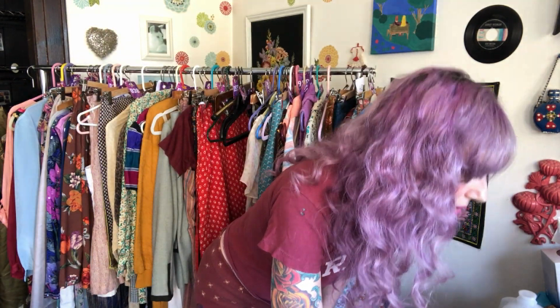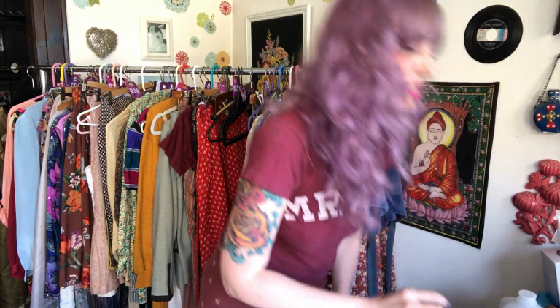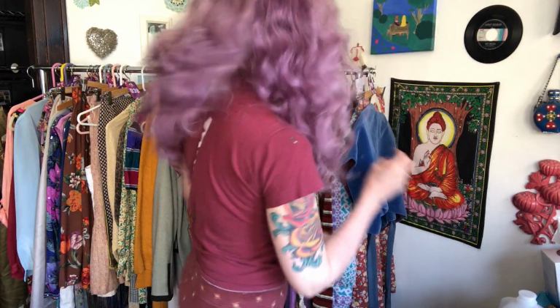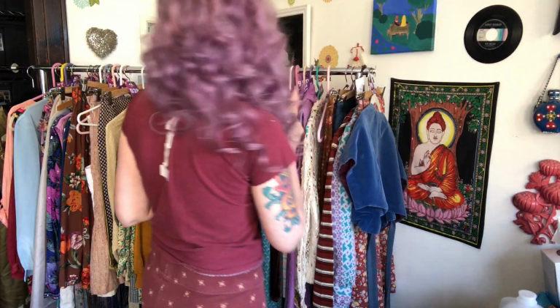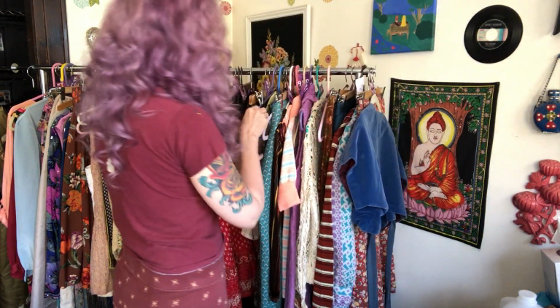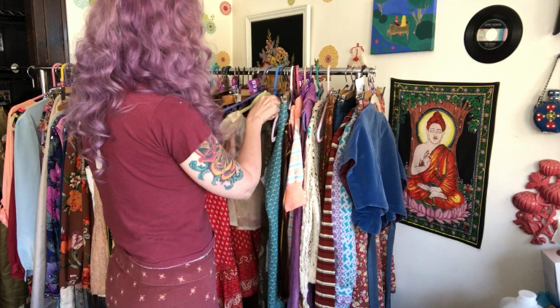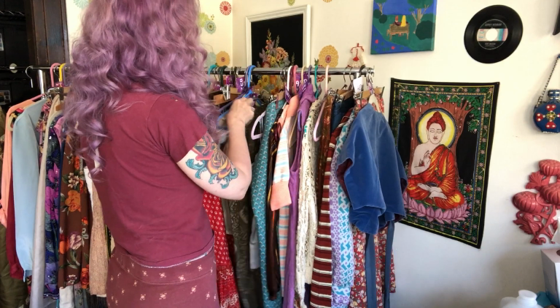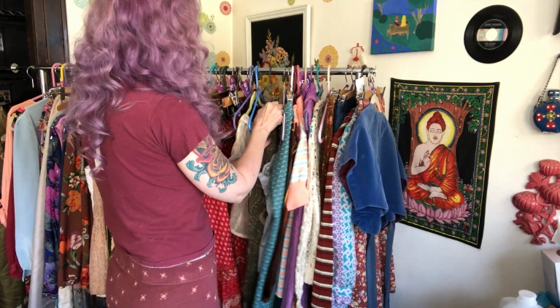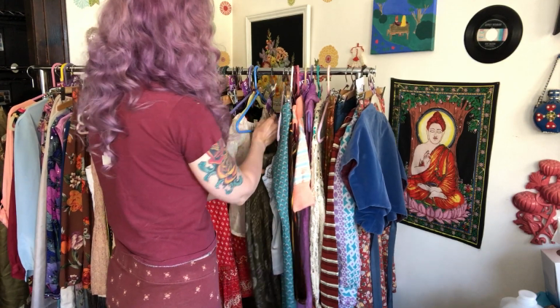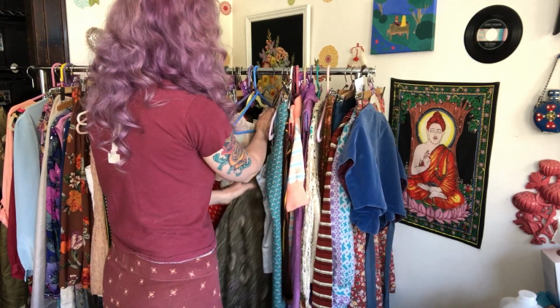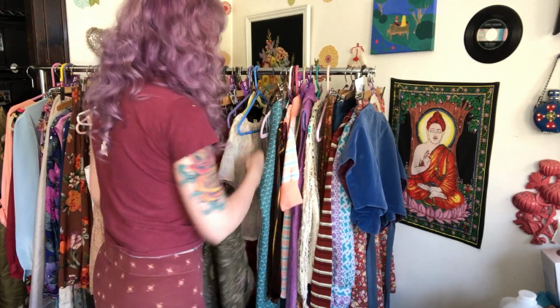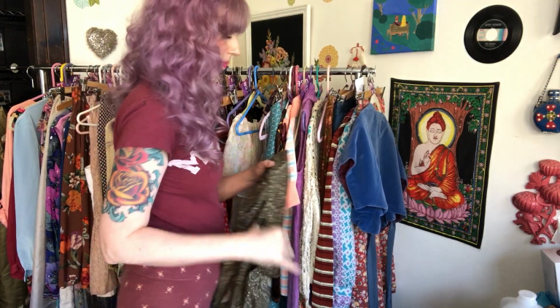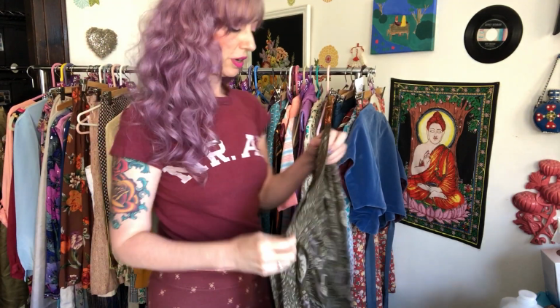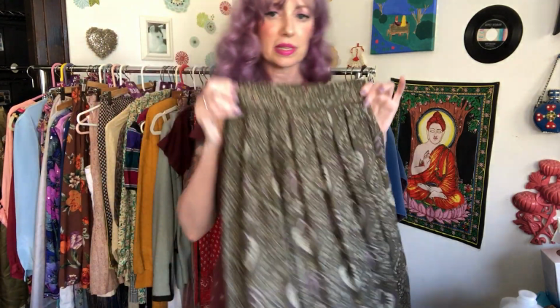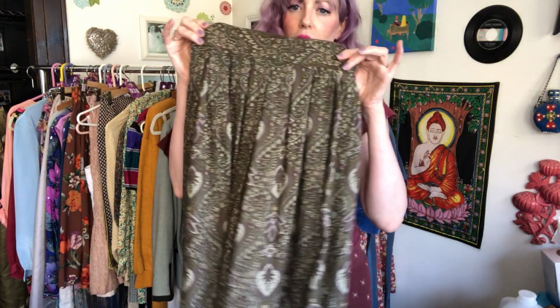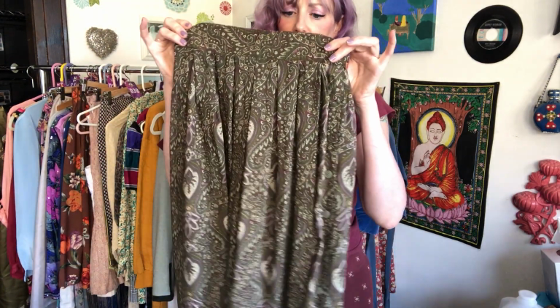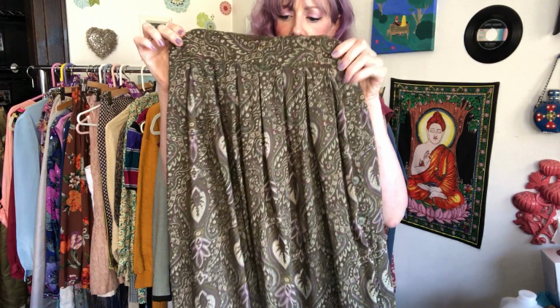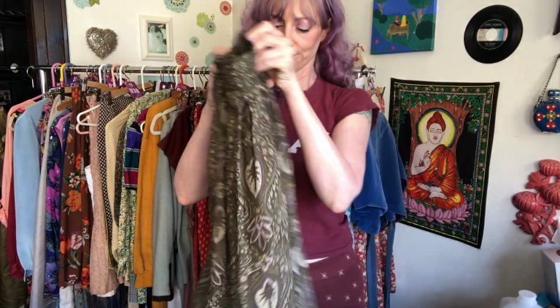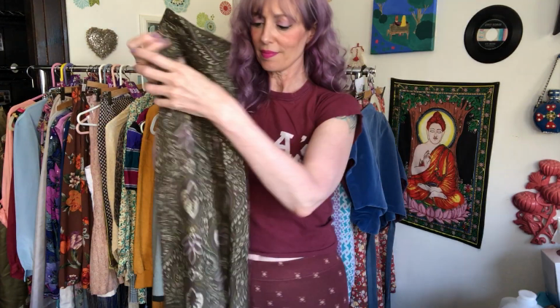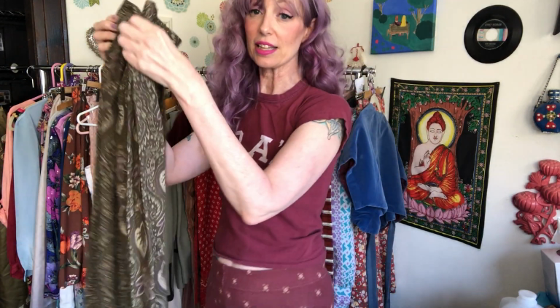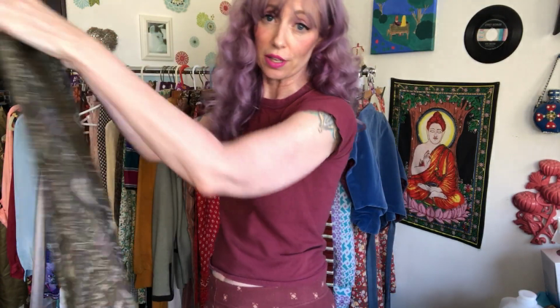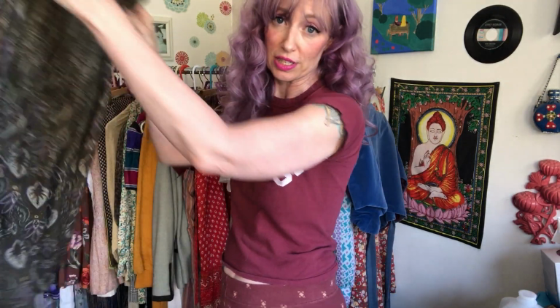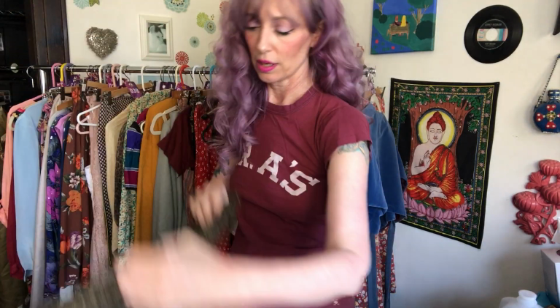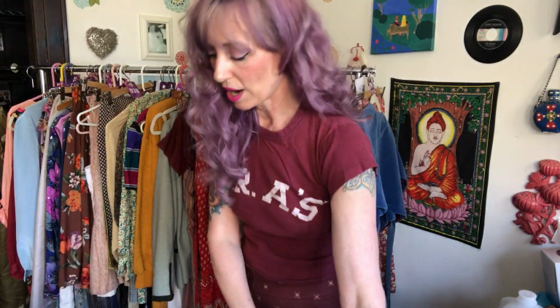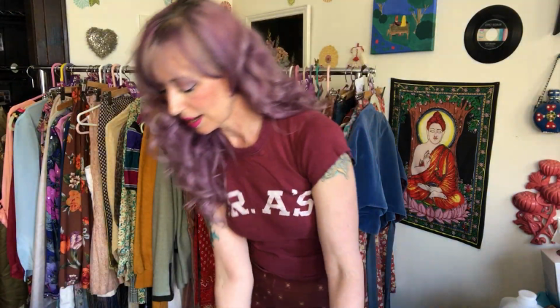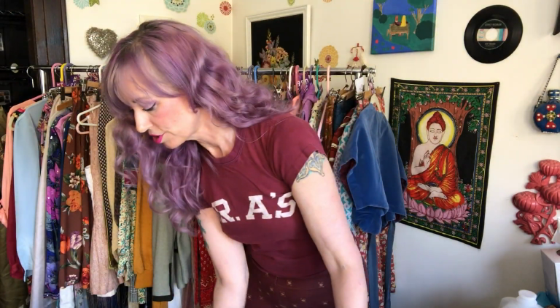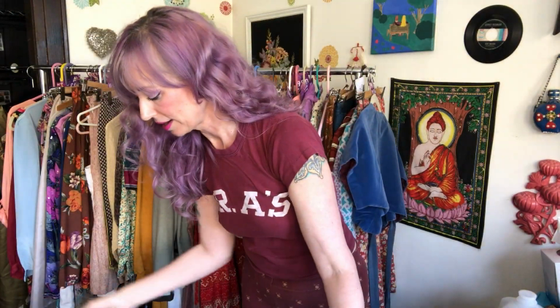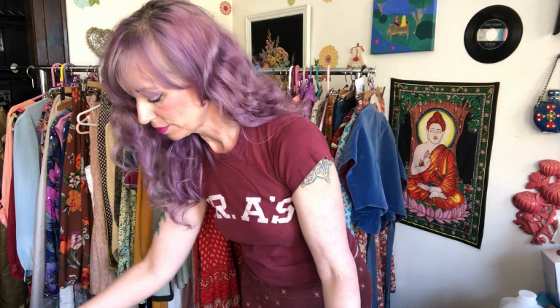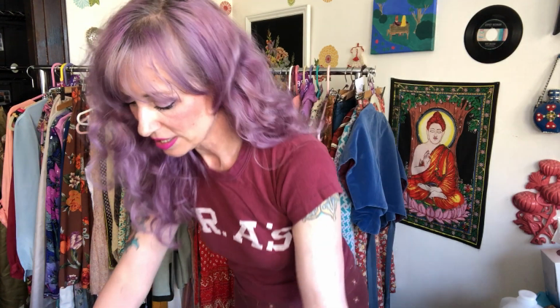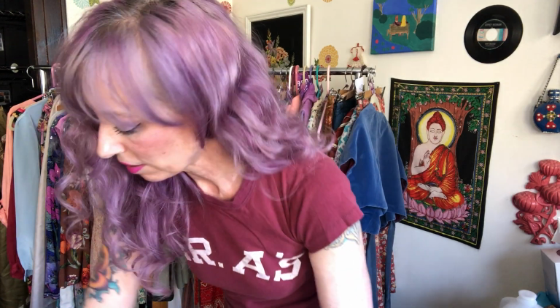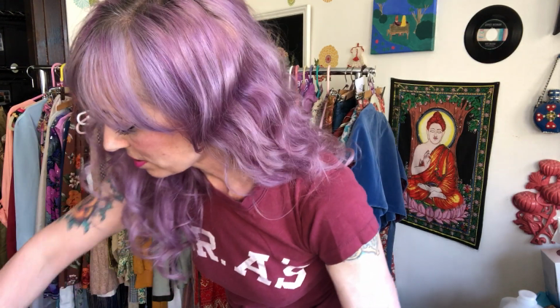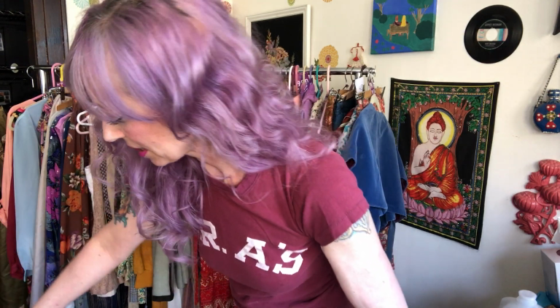Number six is a green paisley skirt. I also listed this at $10. It was free from the attic haul, so I just had to wash it — literally just a regular laundromat wash, no crazy soaking required.